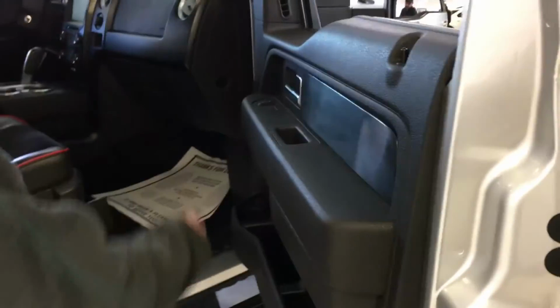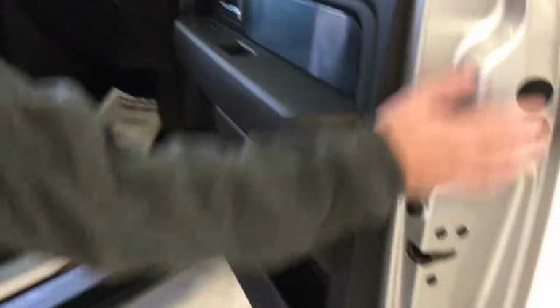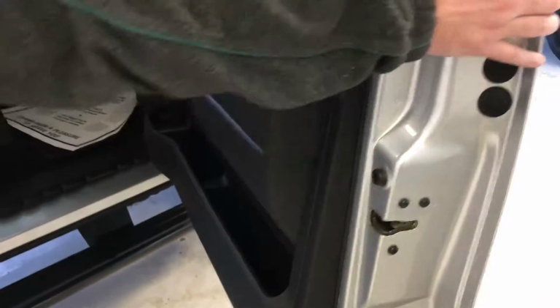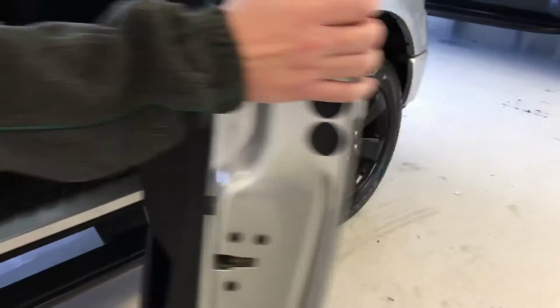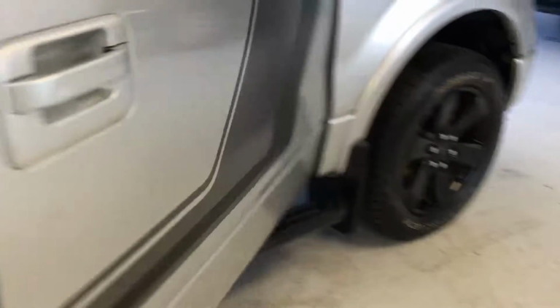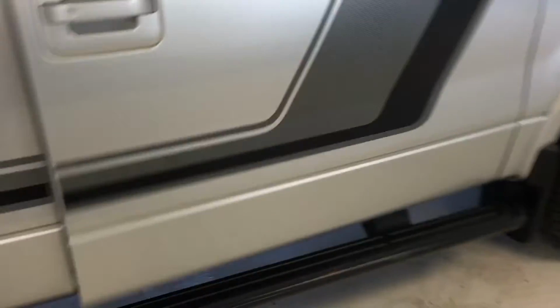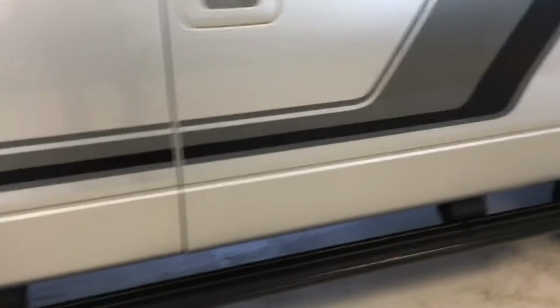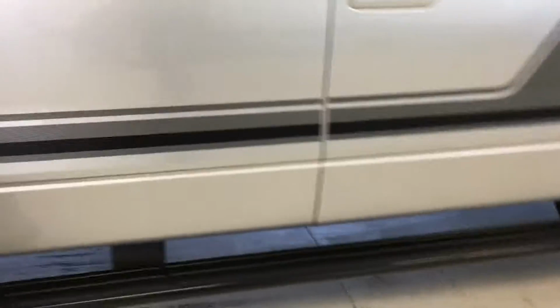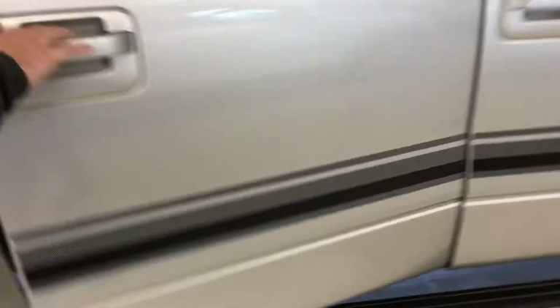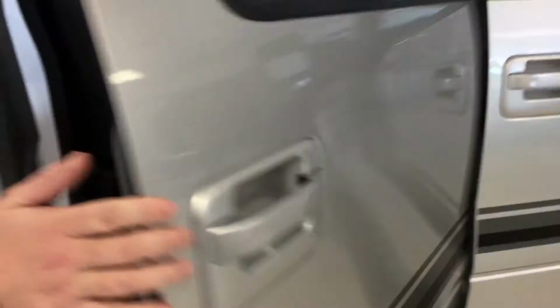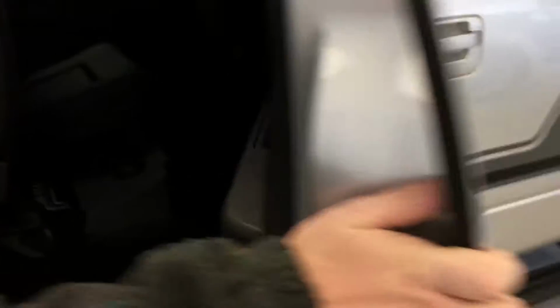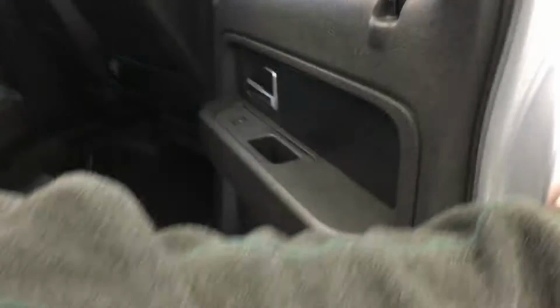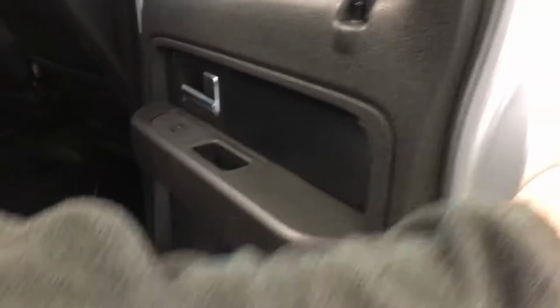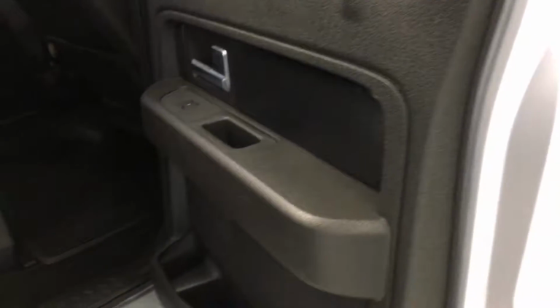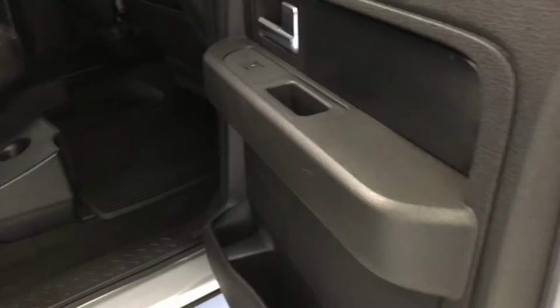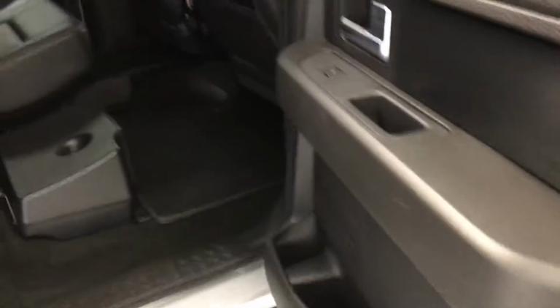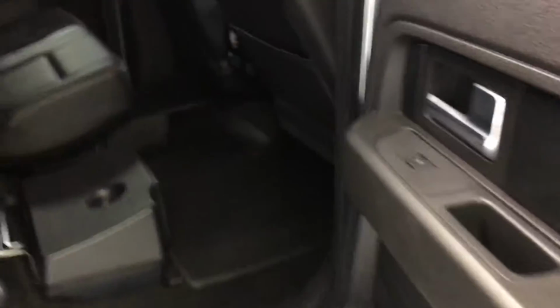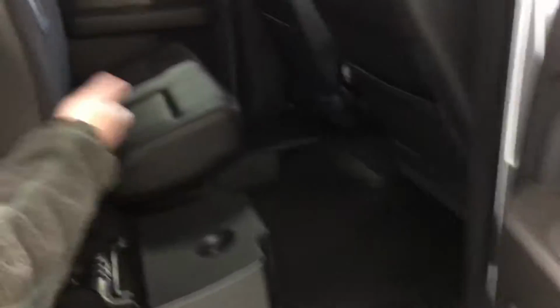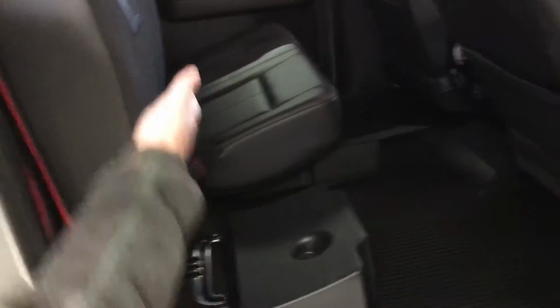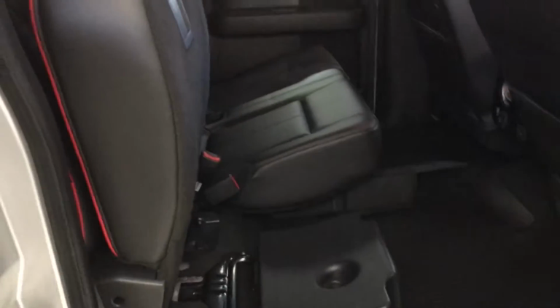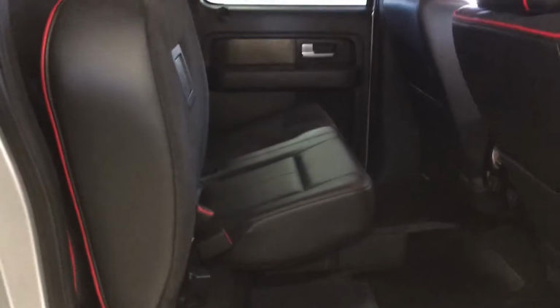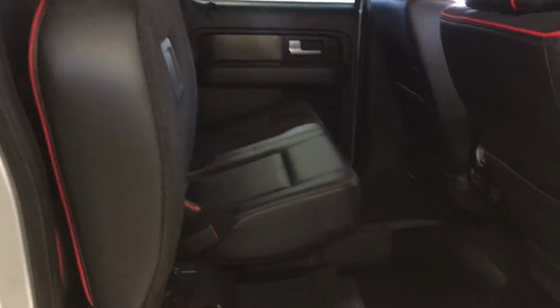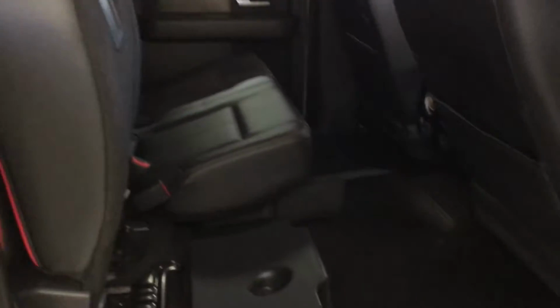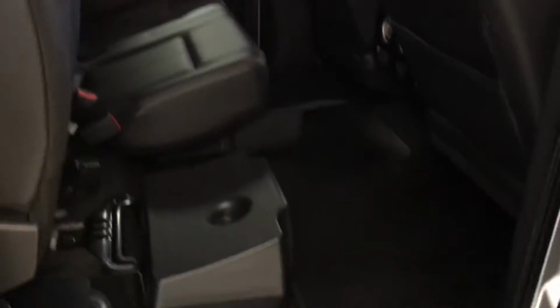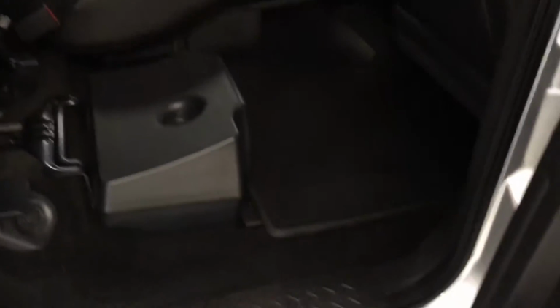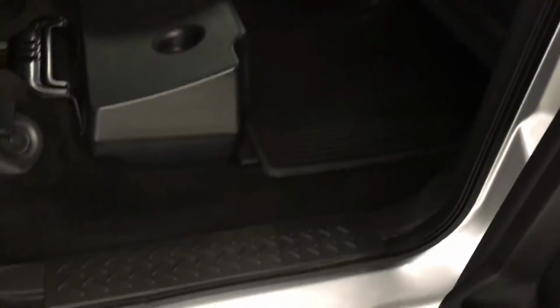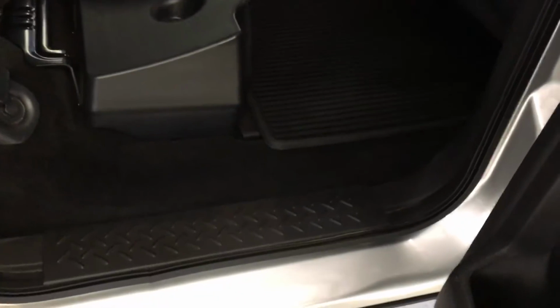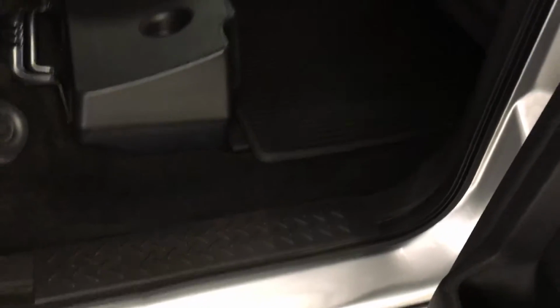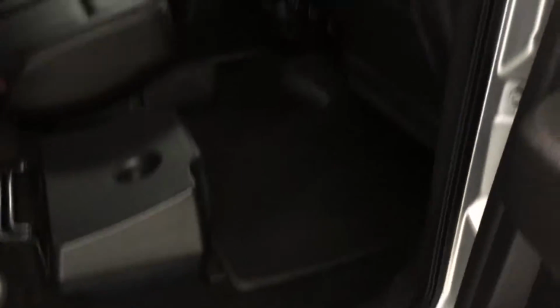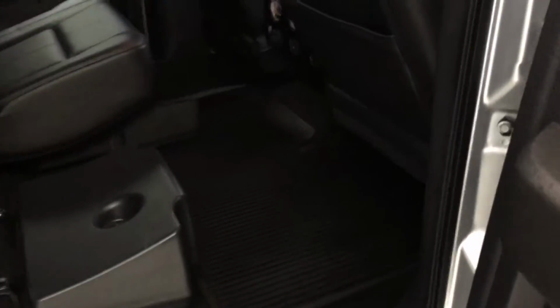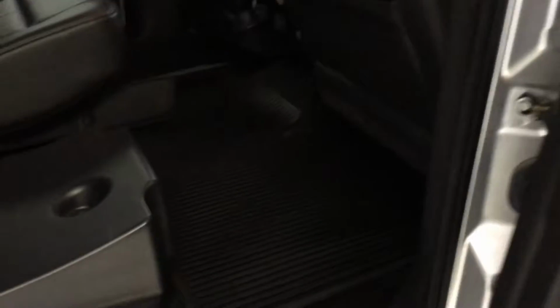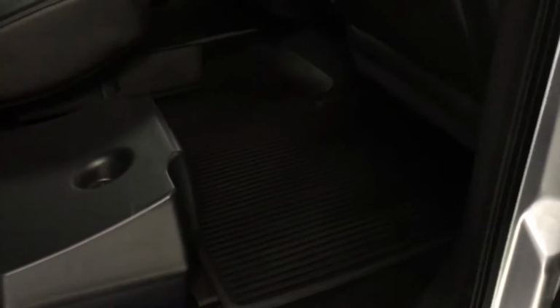It does have the Sony premium sound, designated by the Sony emblem on the speaker covers. Looking in the back, as you can see one of the seats is folded up — the other side will fold up as well. You do have the all-weather mats with this truck, visible there in the back.